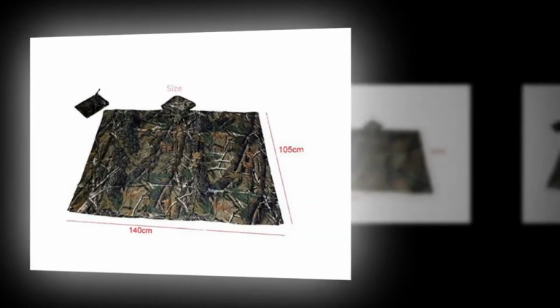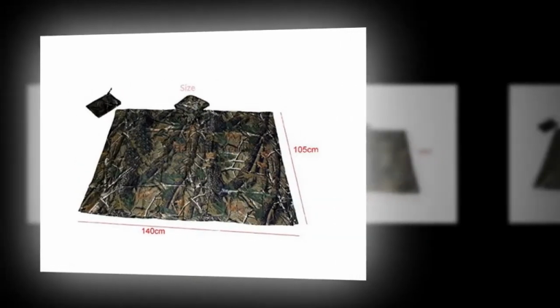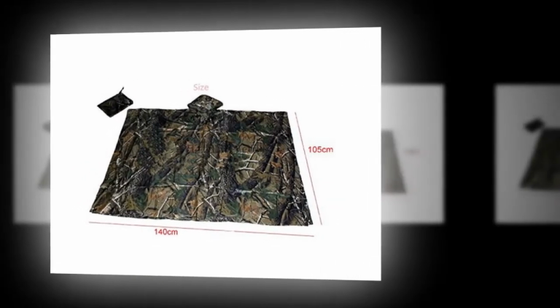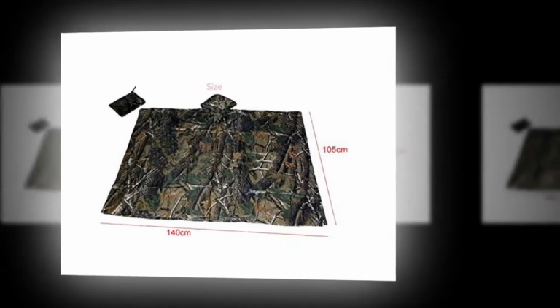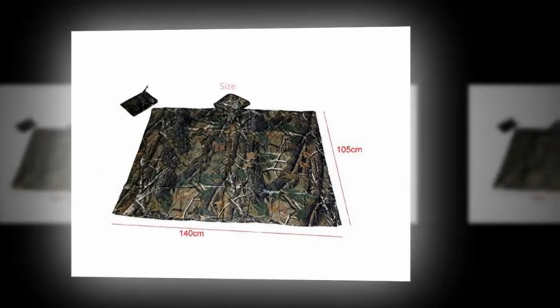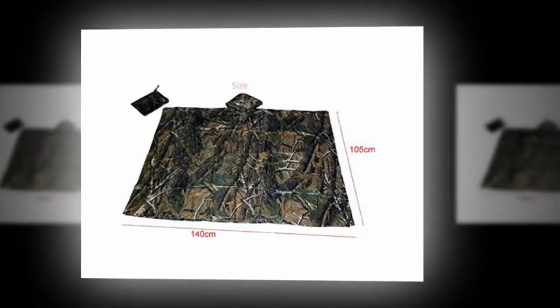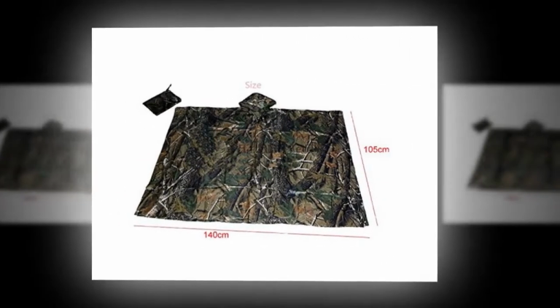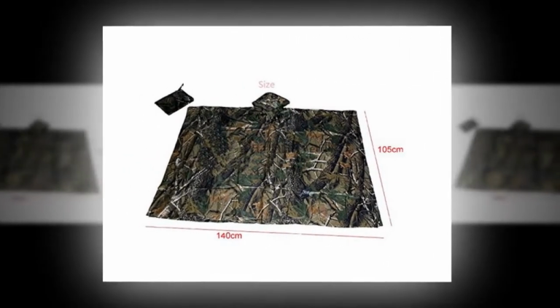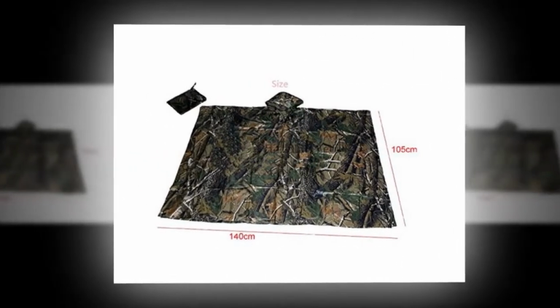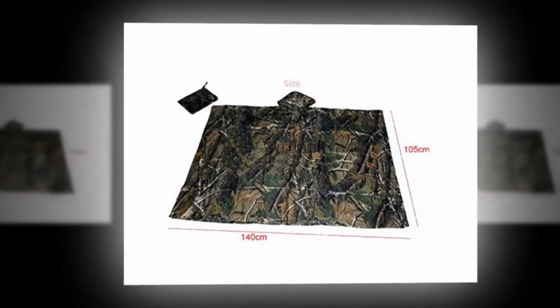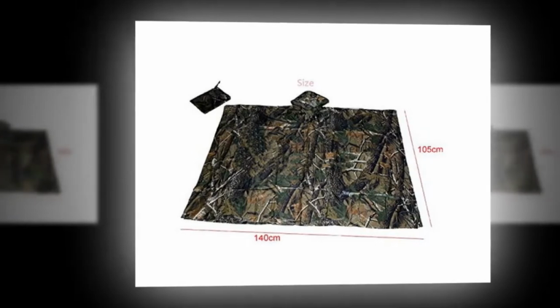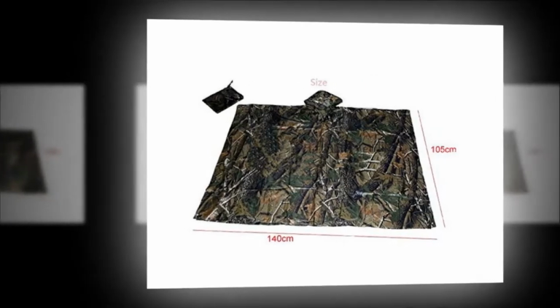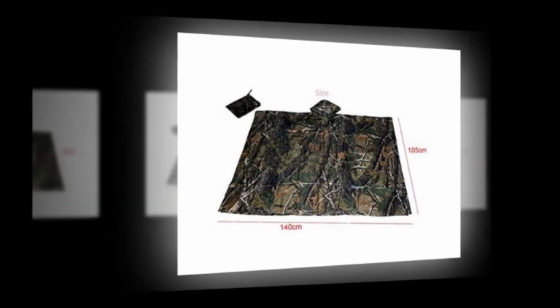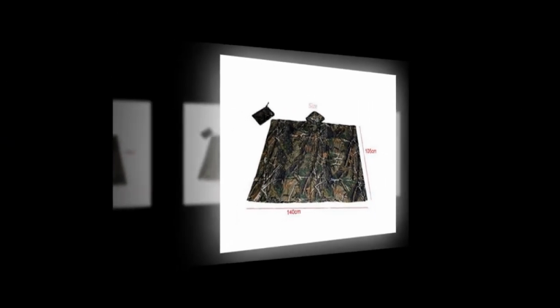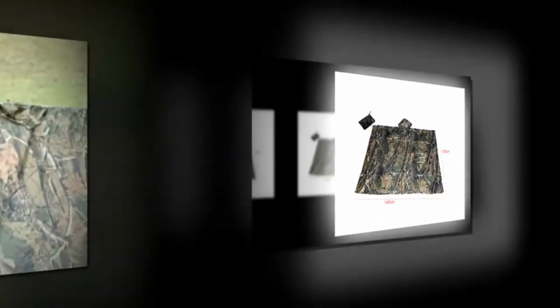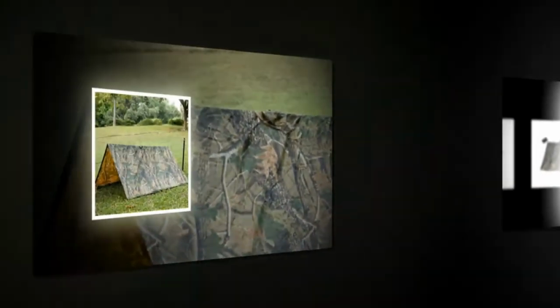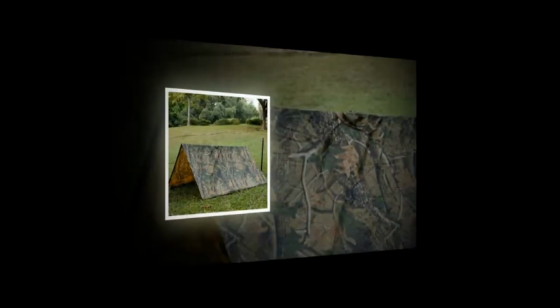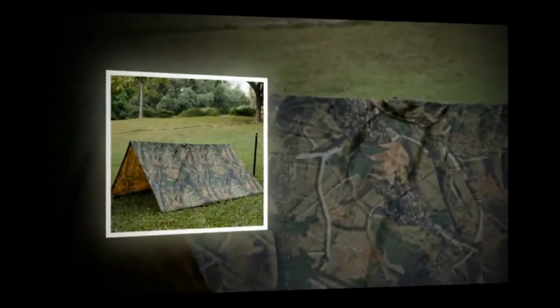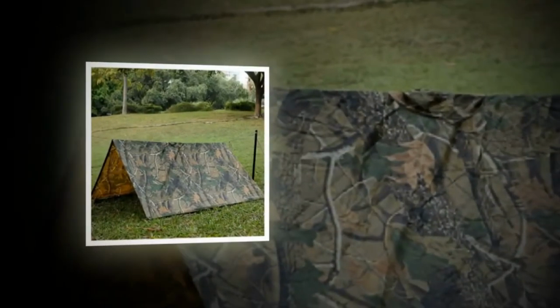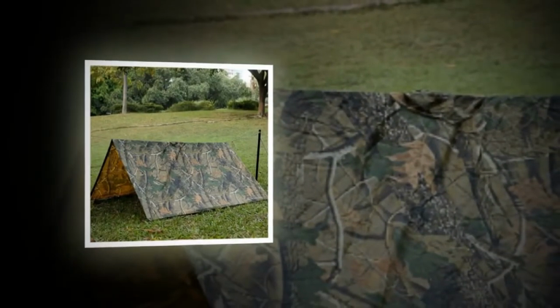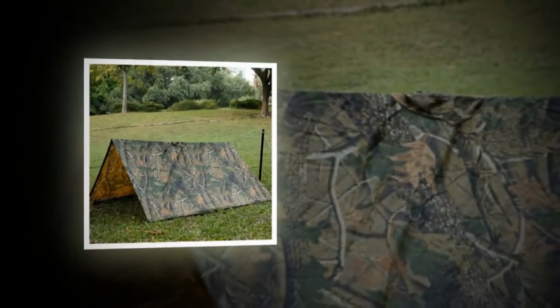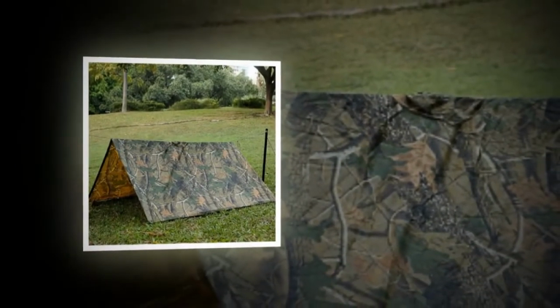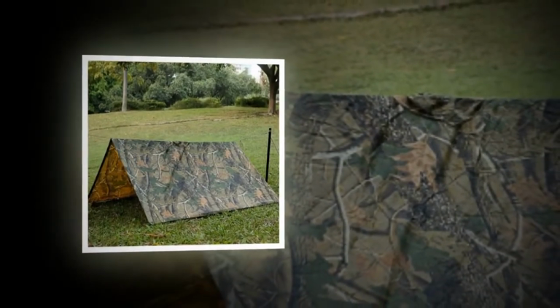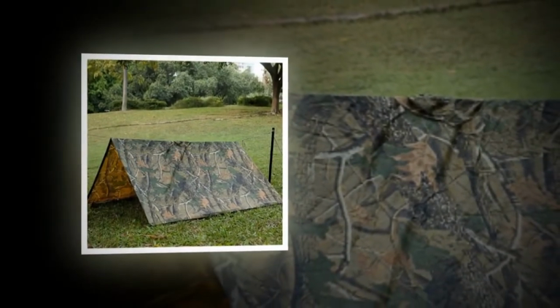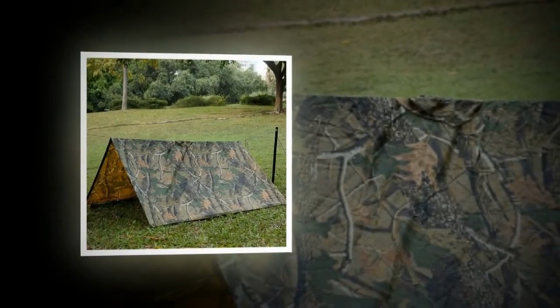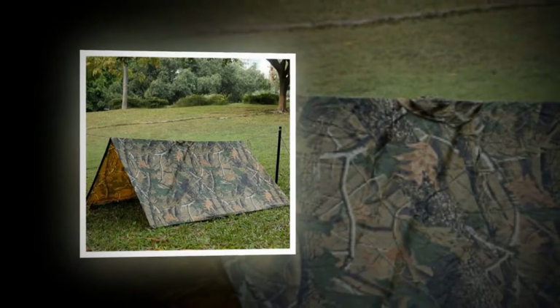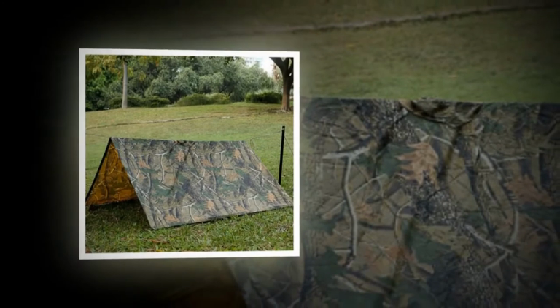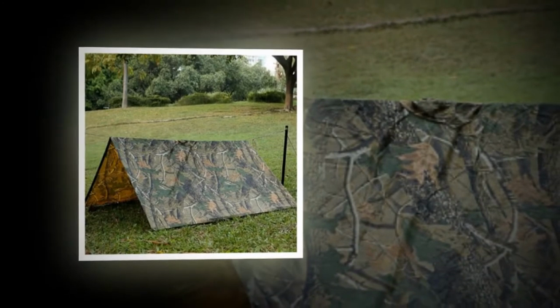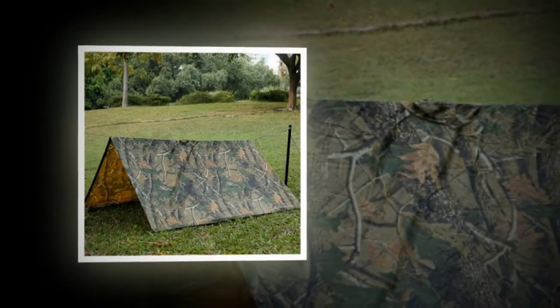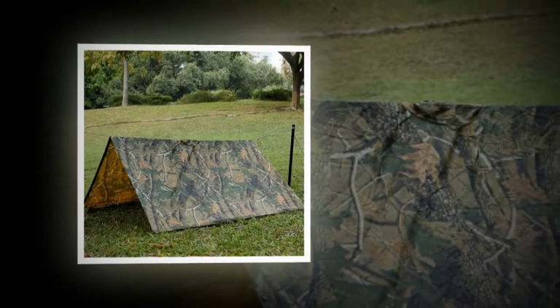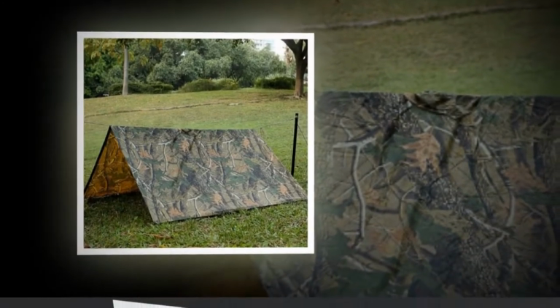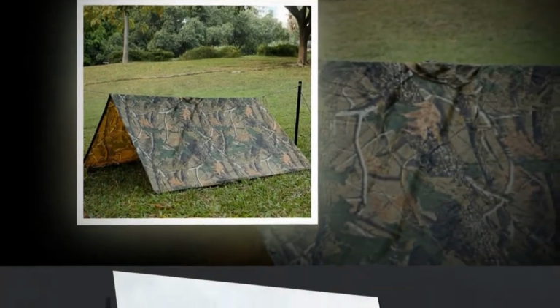This poncho is lightweight, and one size fits all adults. It comes with a compact storage bag. This poncho is a favorite for those who want a quality raincoat at a low price.